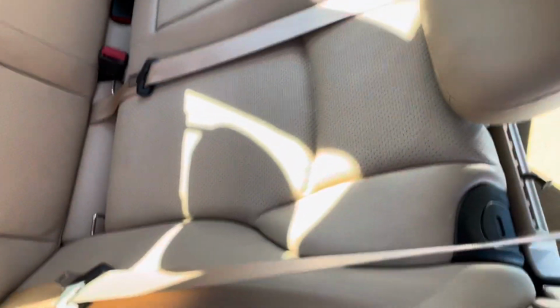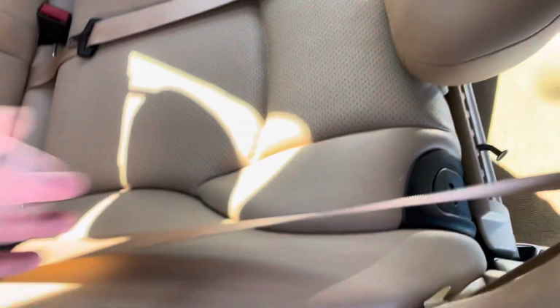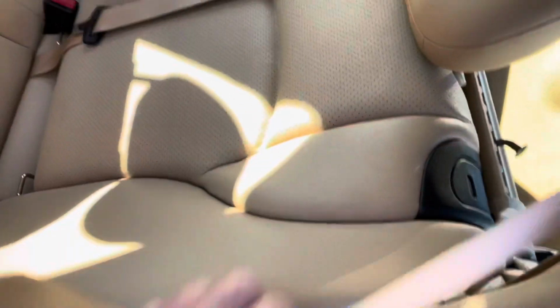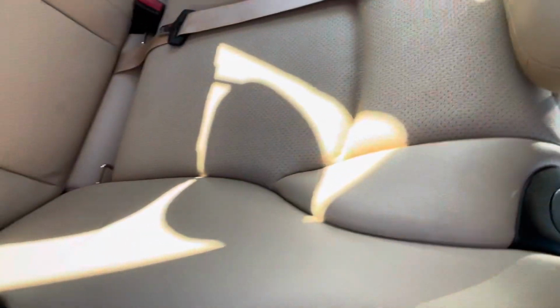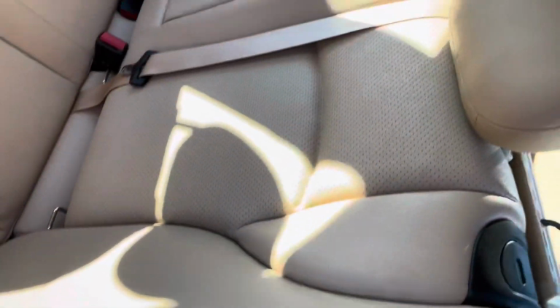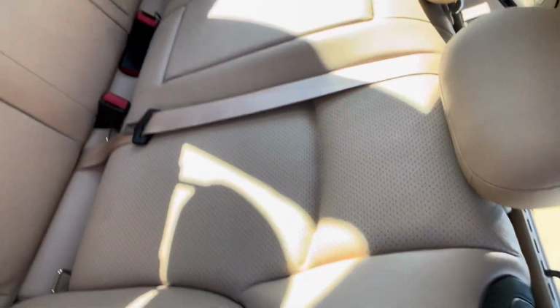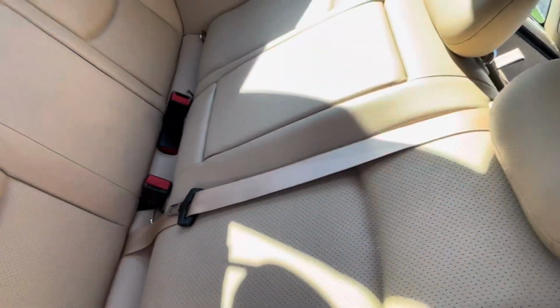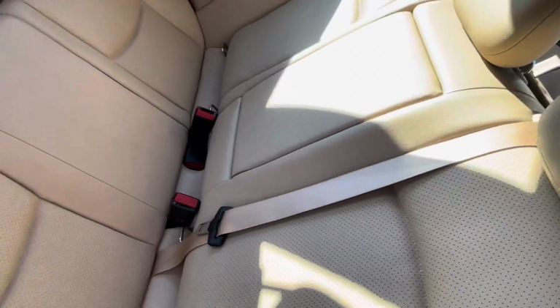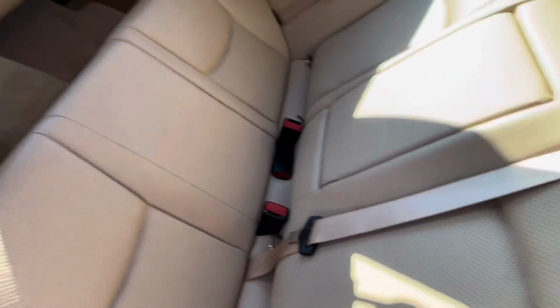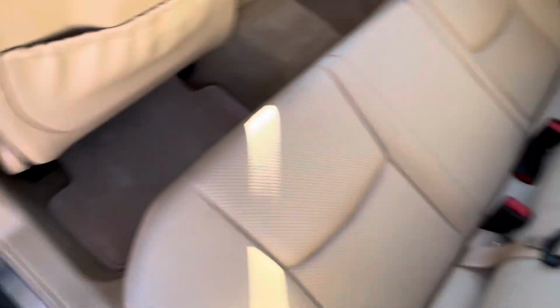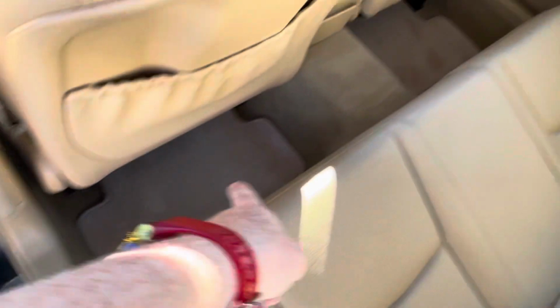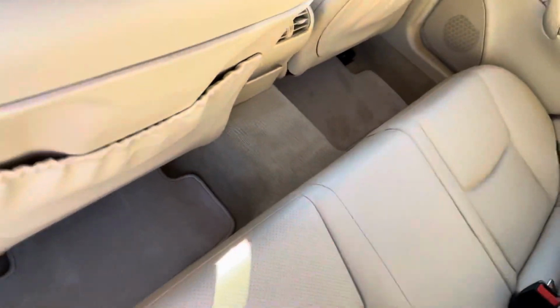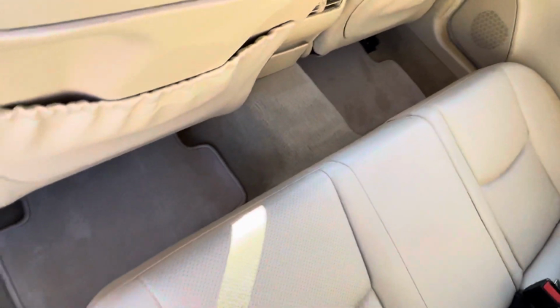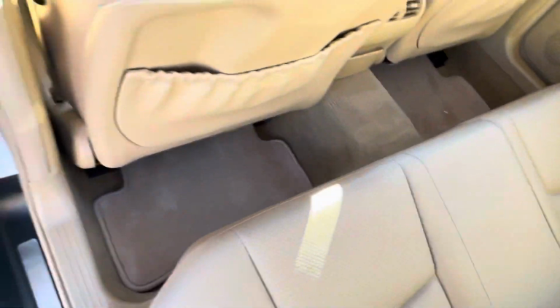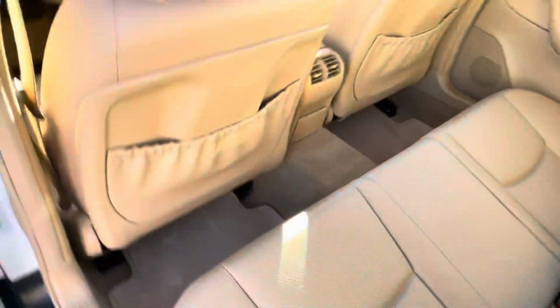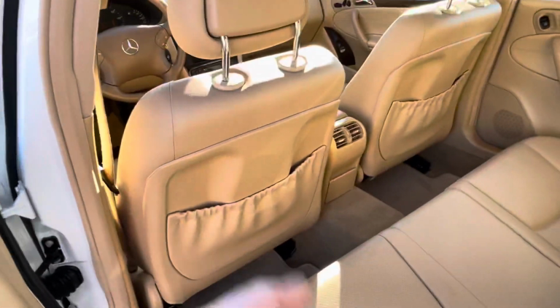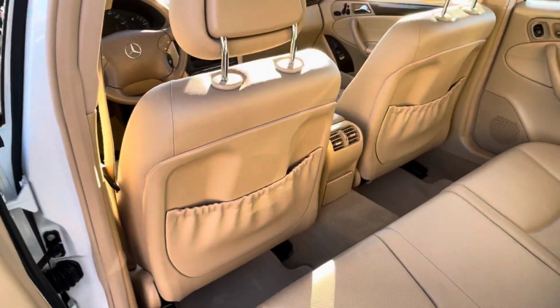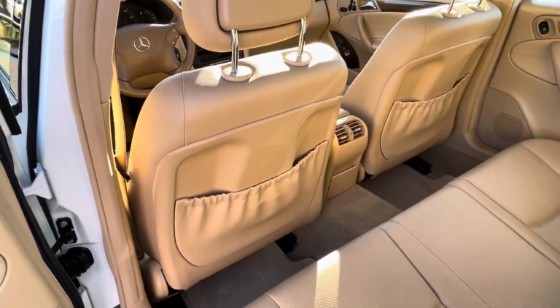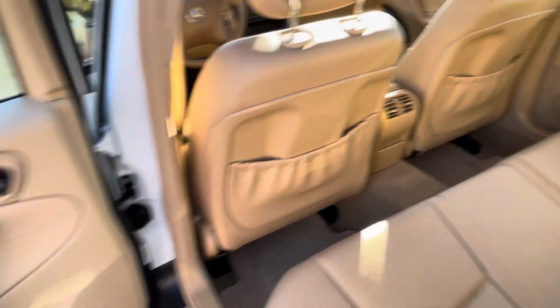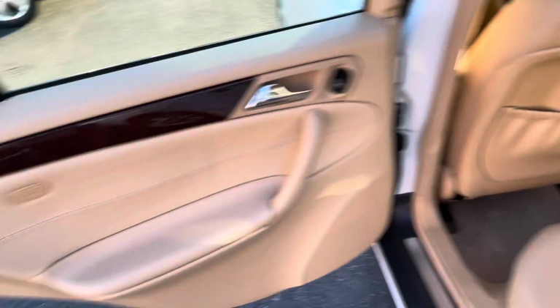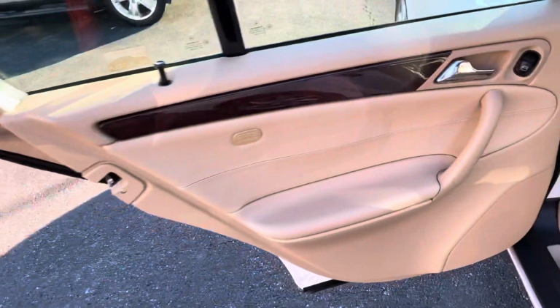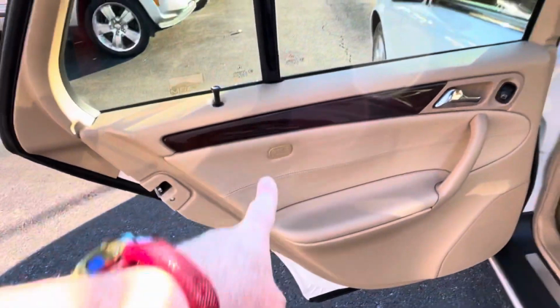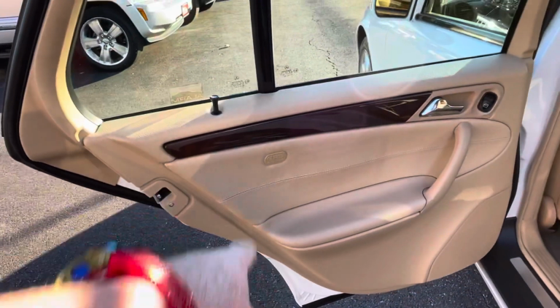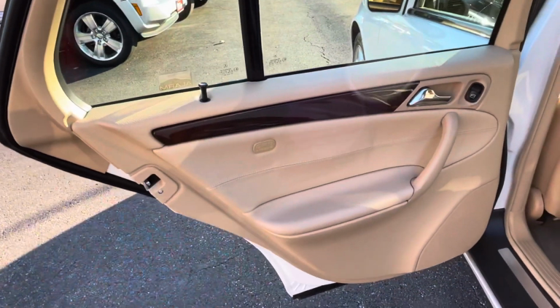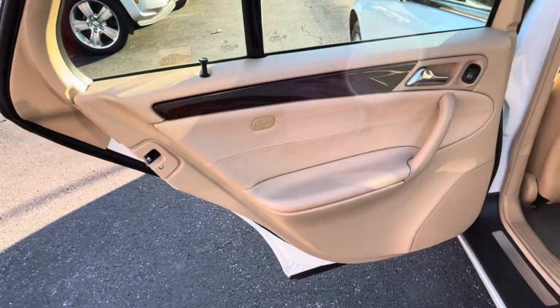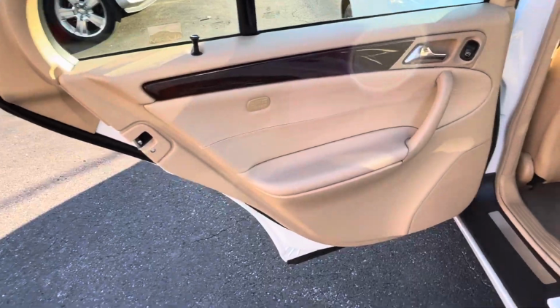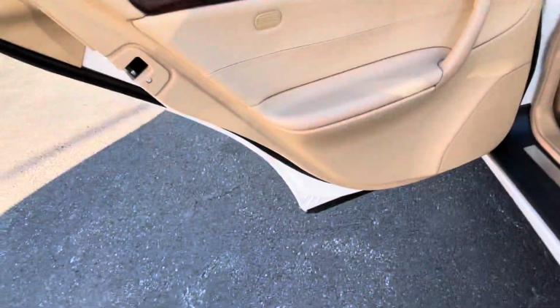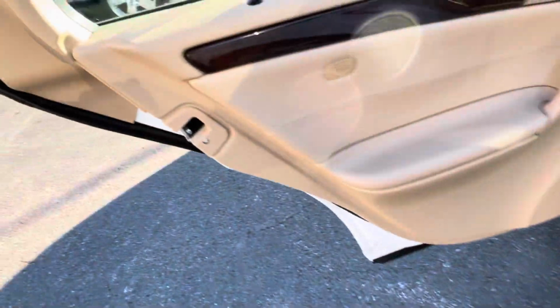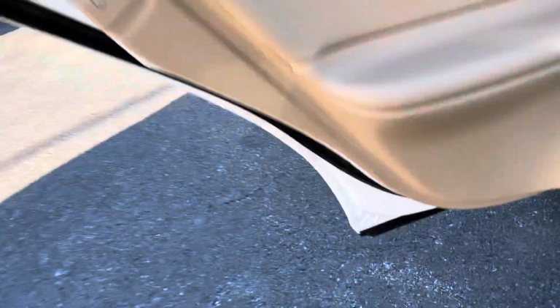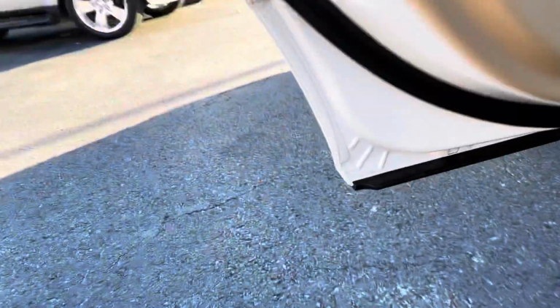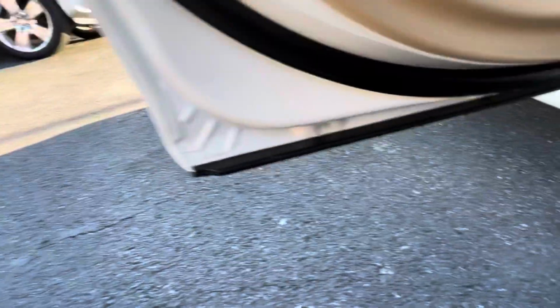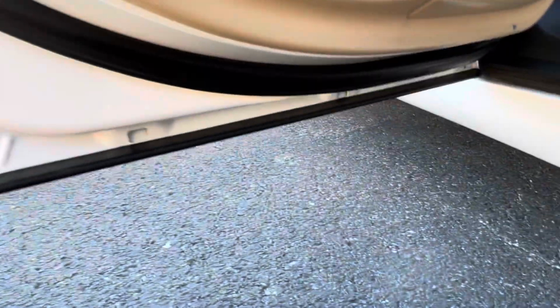The back seat — I don't know that it's ever been used; it's so clean and so nice. All the rest of the mats back here, the backs of the seats are perfect. Side airbags in the rear as well. Look how clean the doors are.